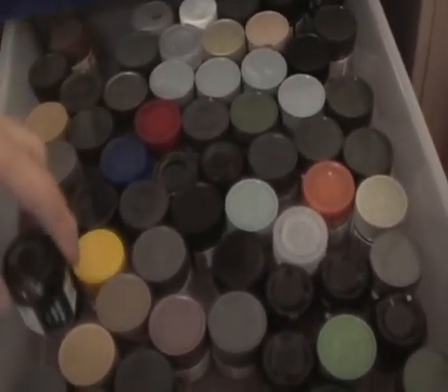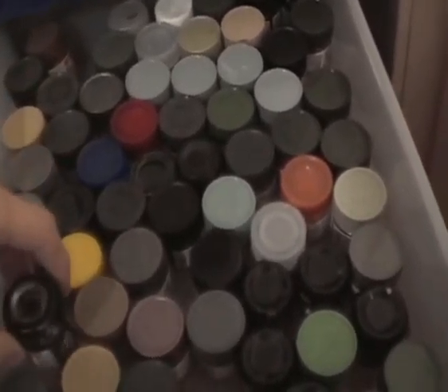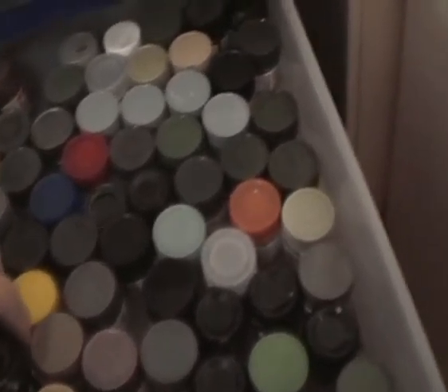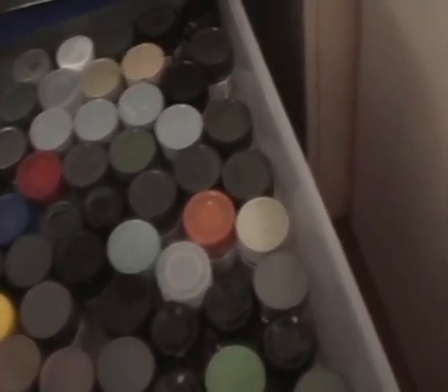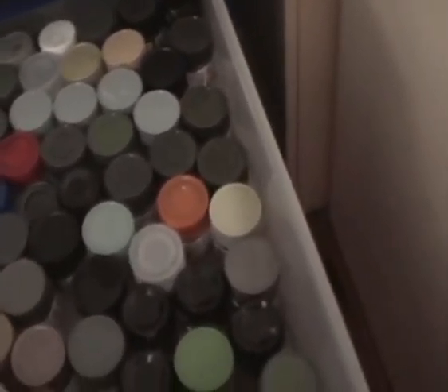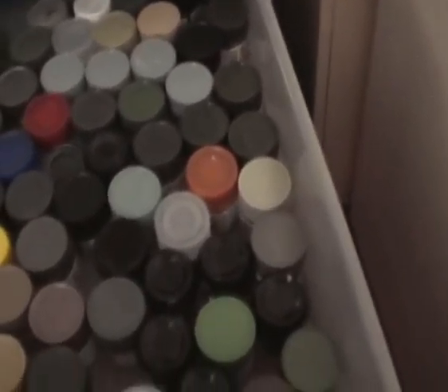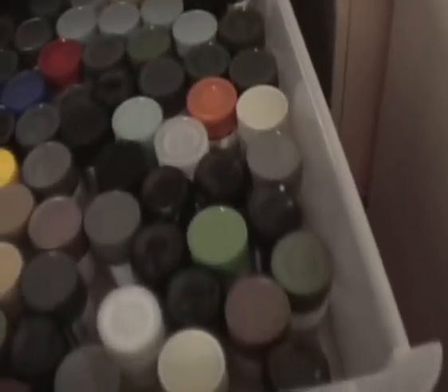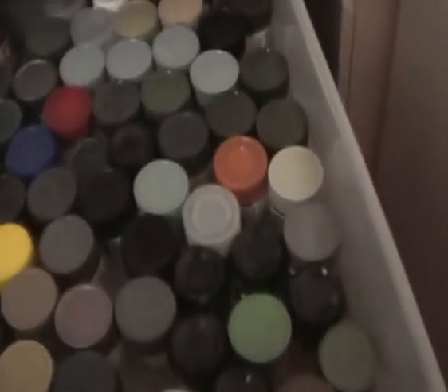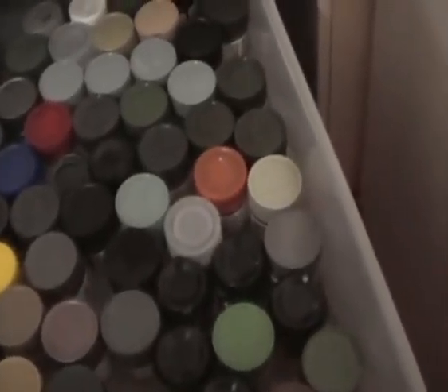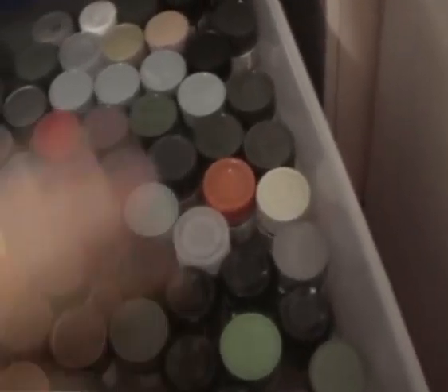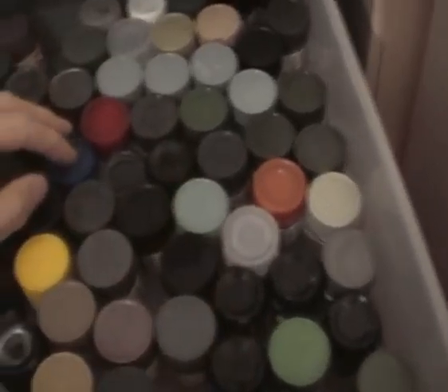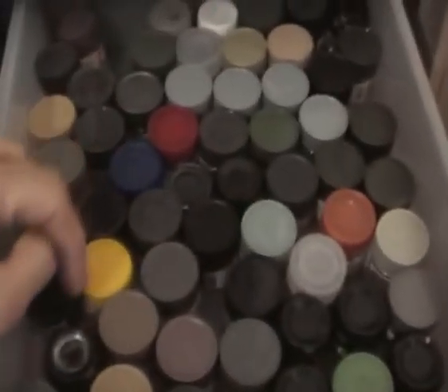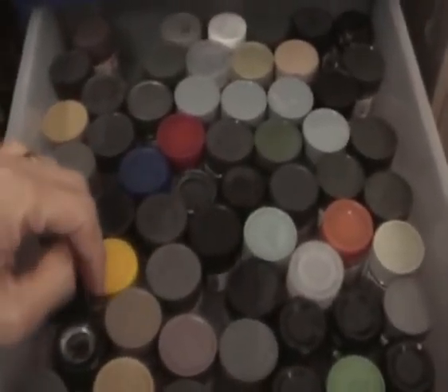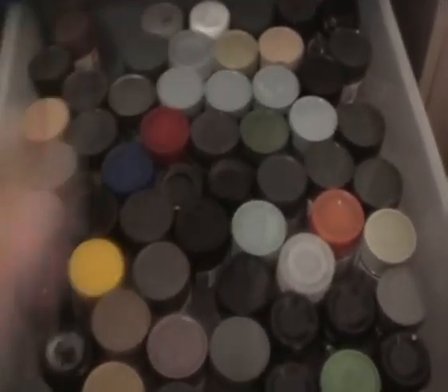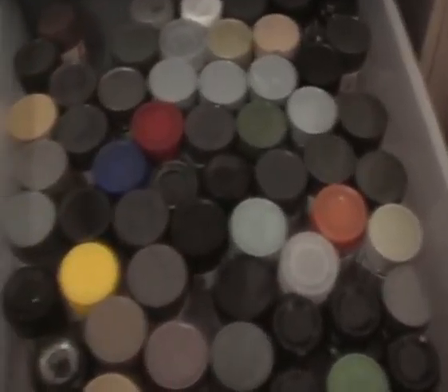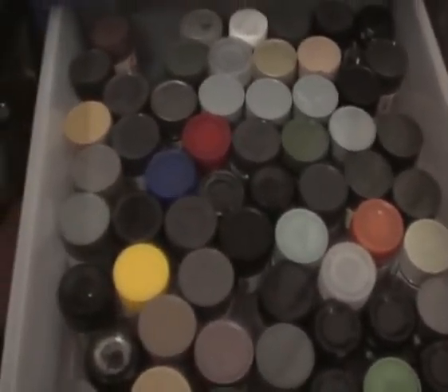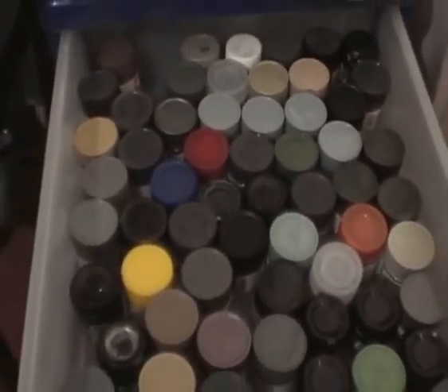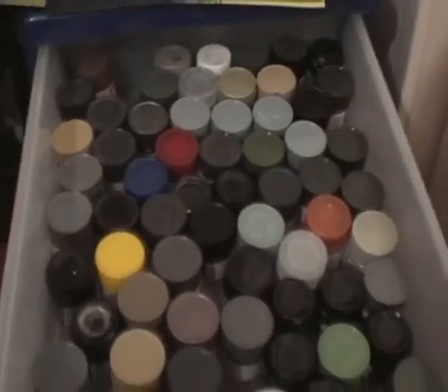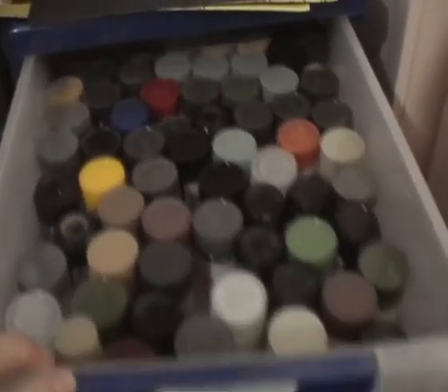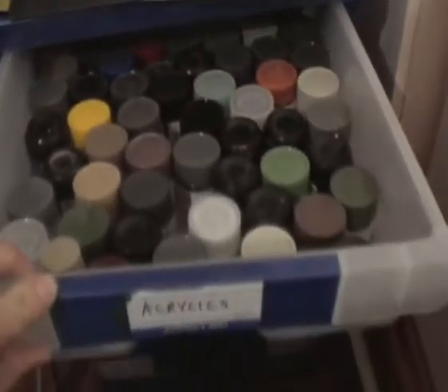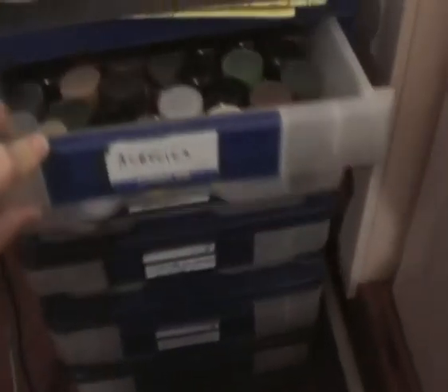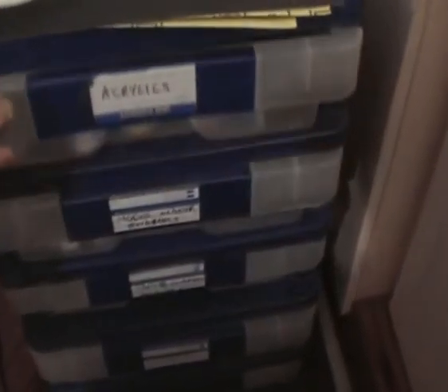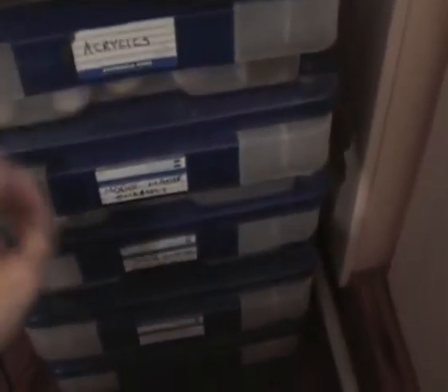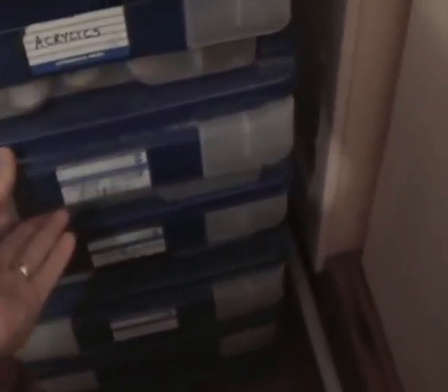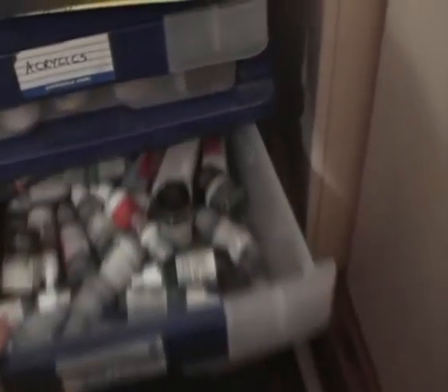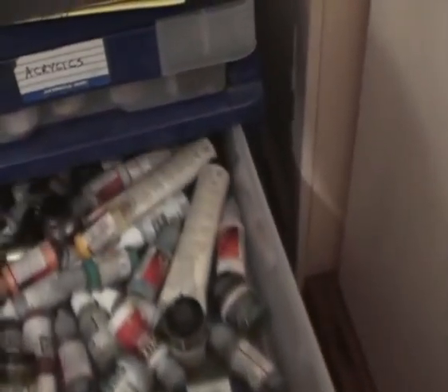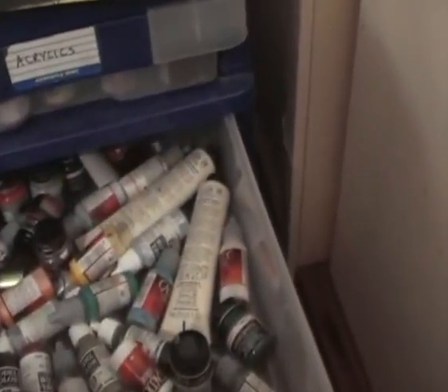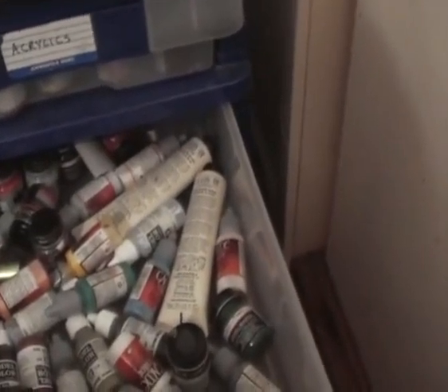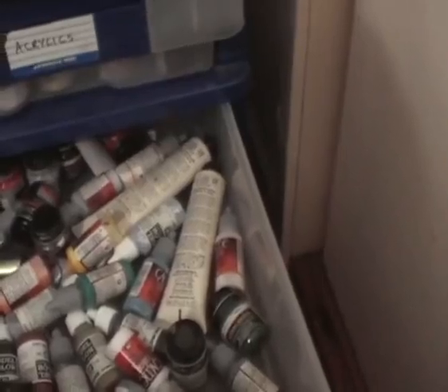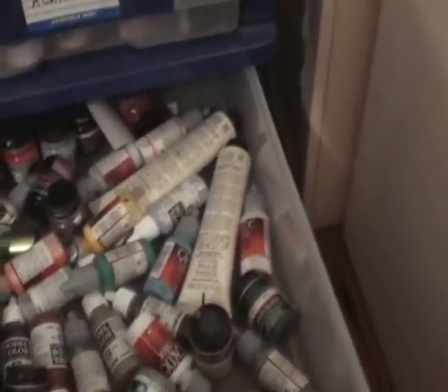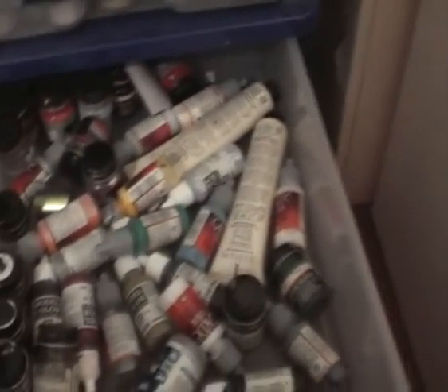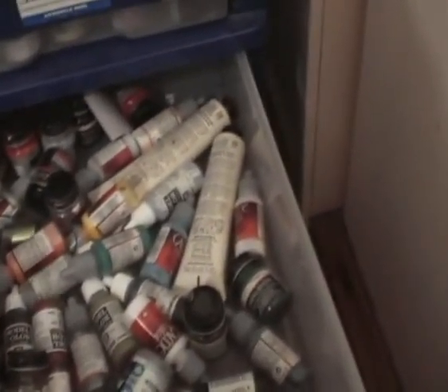I use that when I'm doing minis. This is an accumulation over several years. You find that as you start finishing your kits, all of a sudden things start to get smaller.